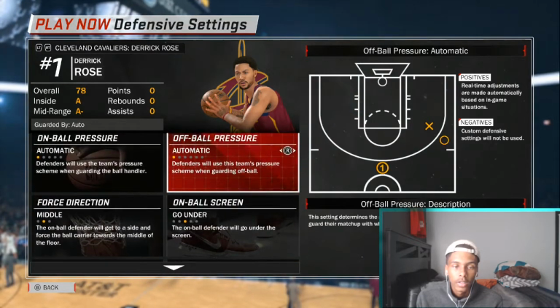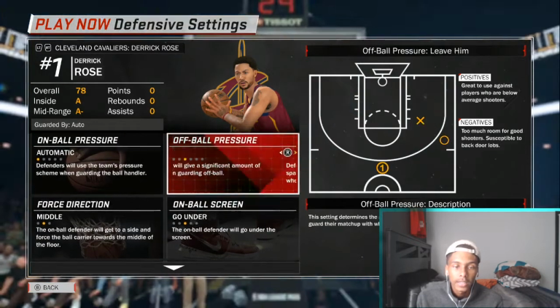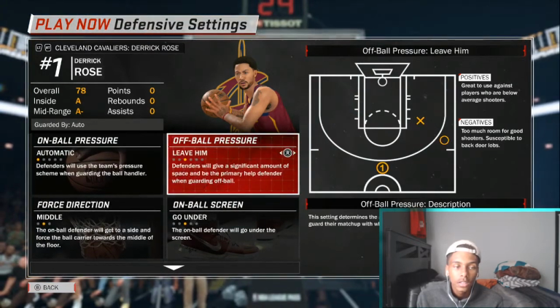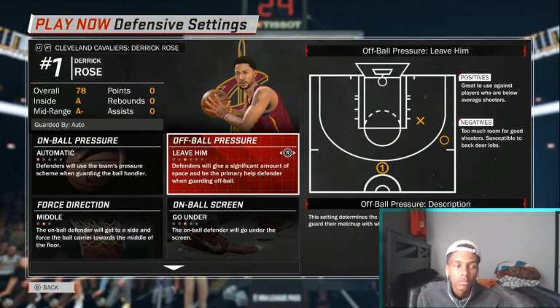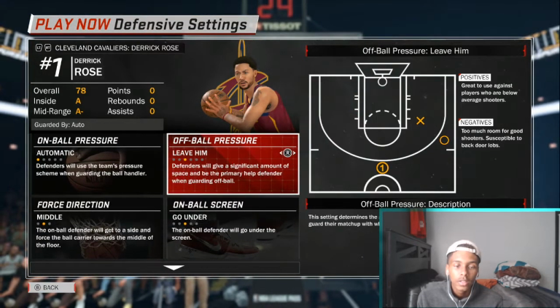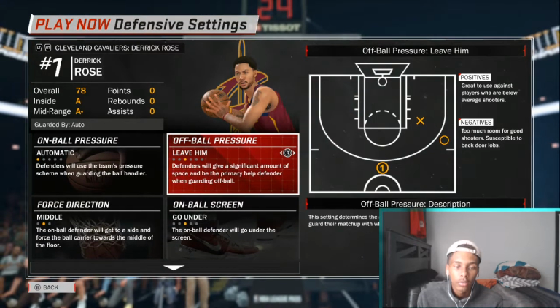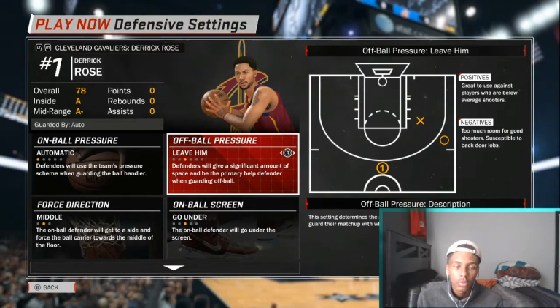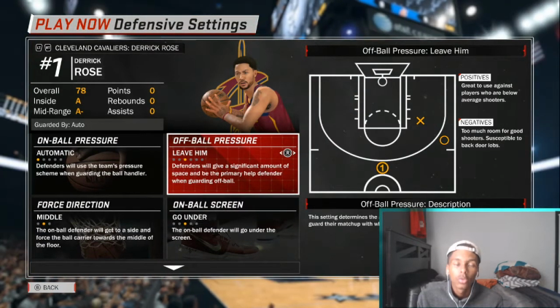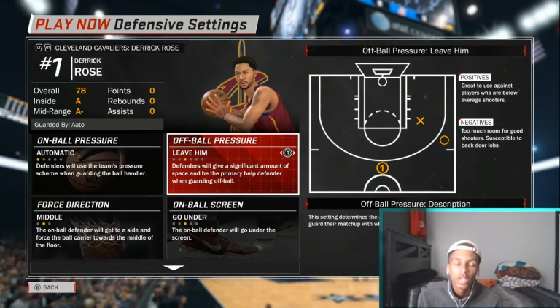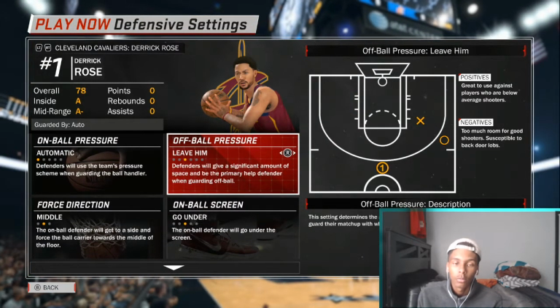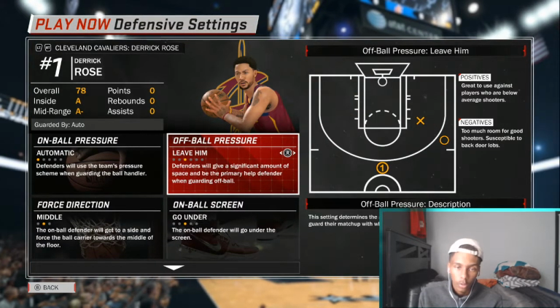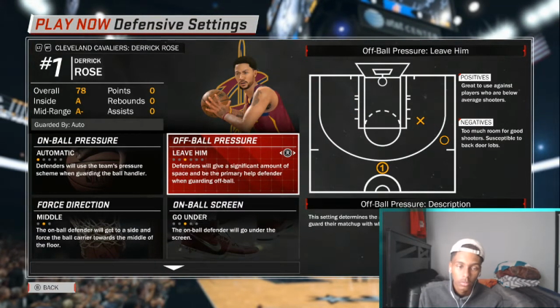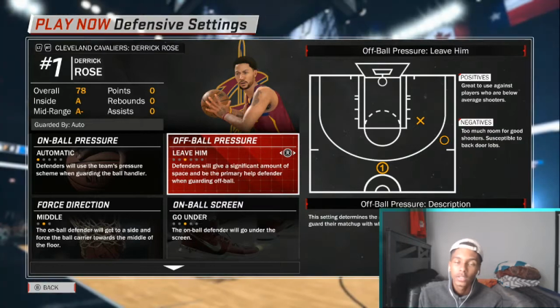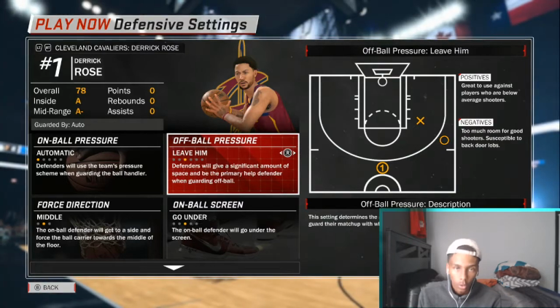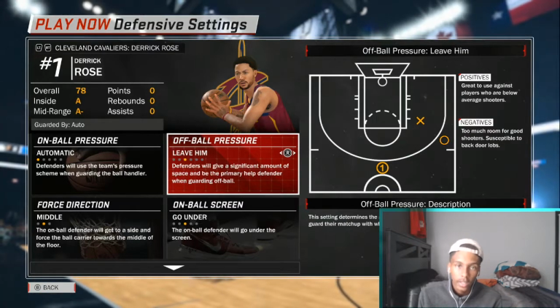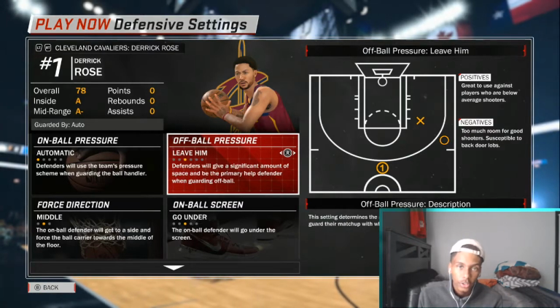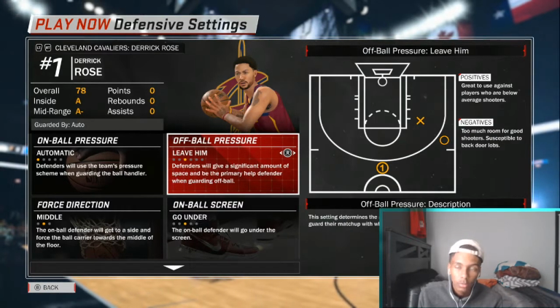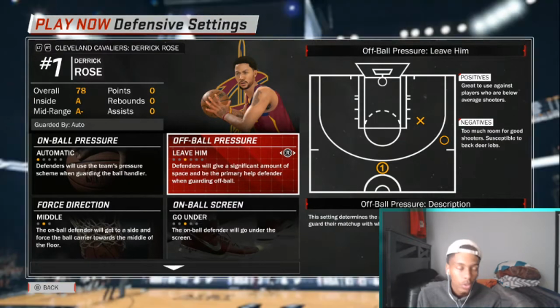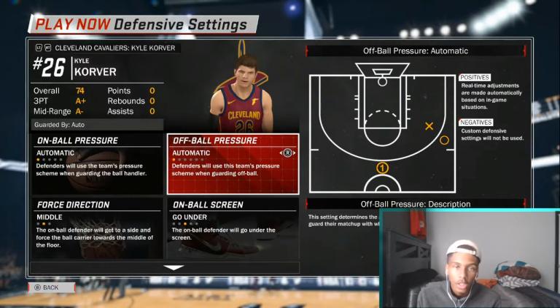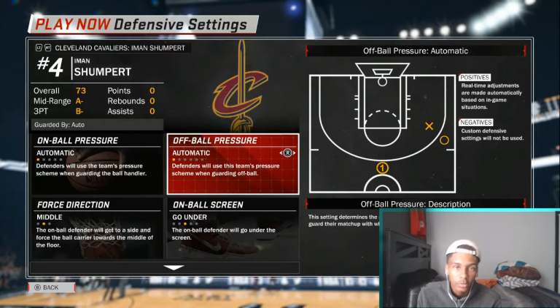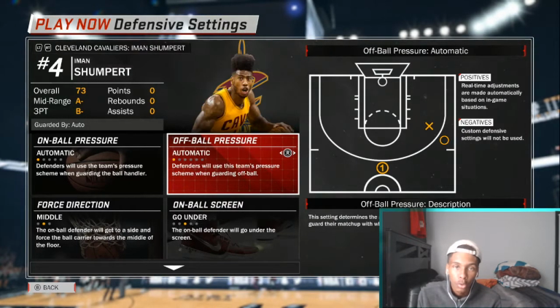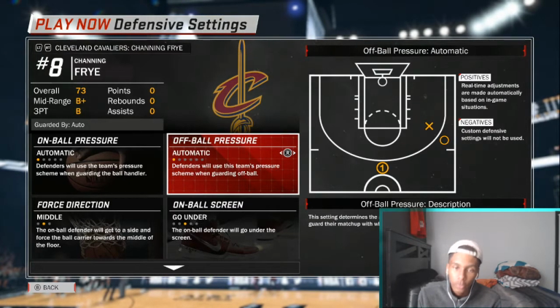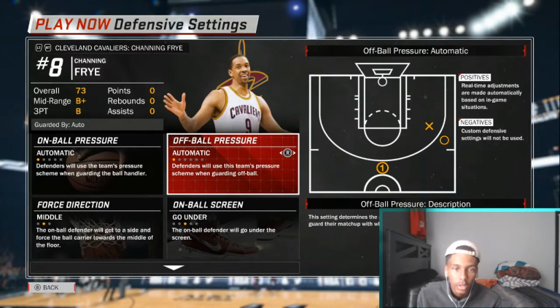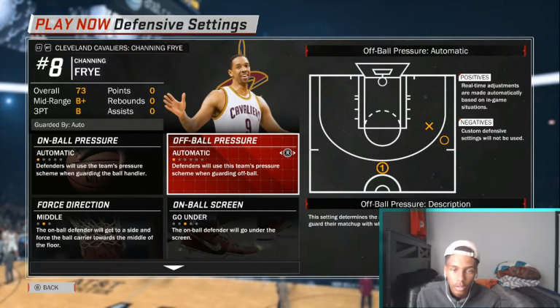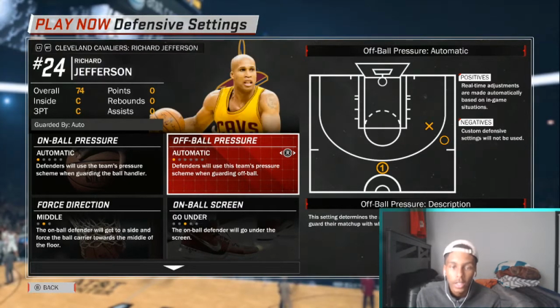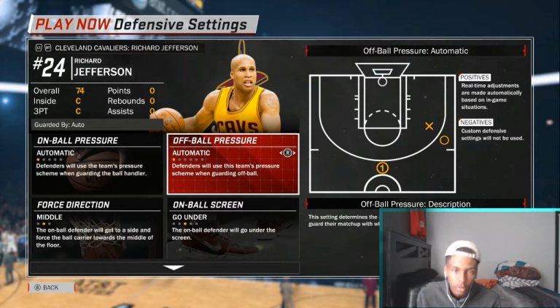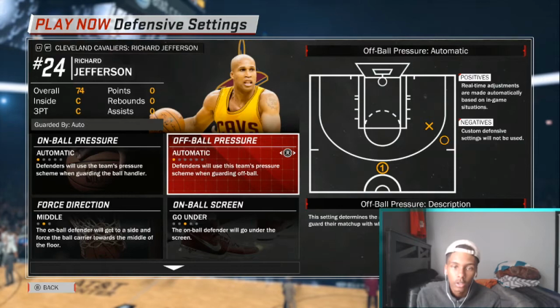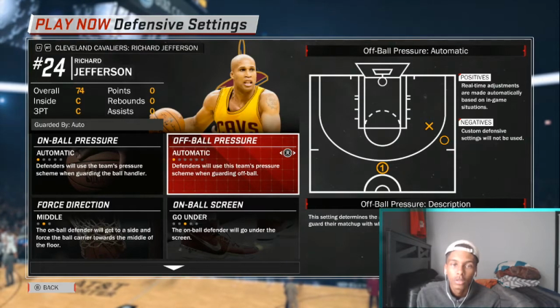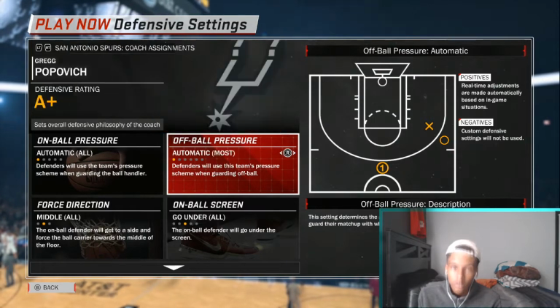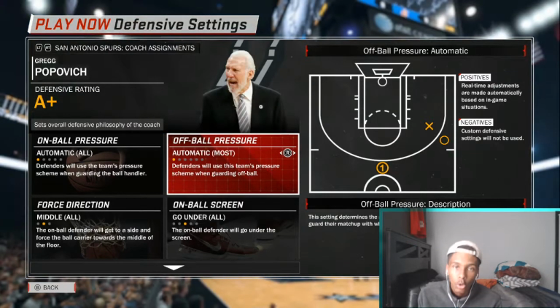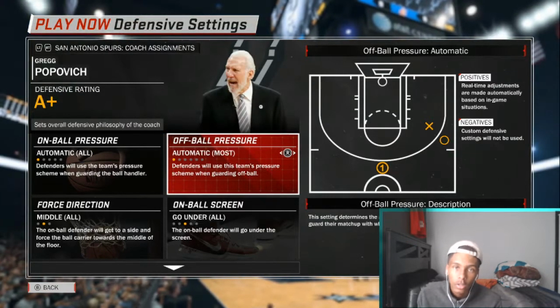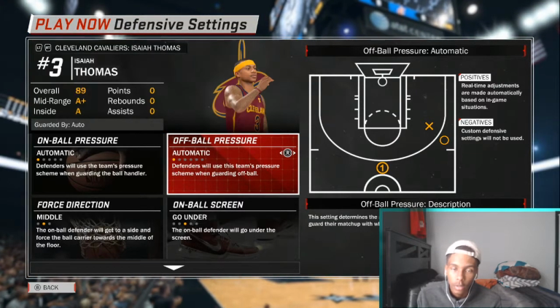Lastly, put Derrick Rose on leave him off-ball, because you want that extra help for when LeBron James tries to bully his way into that paint. You guys know what I'm talking about.